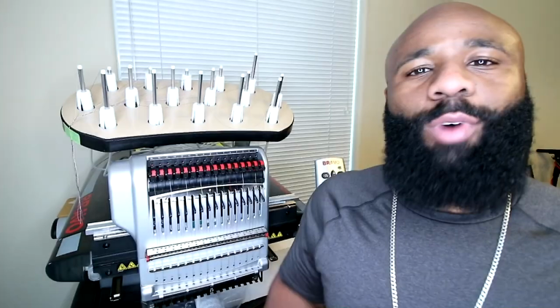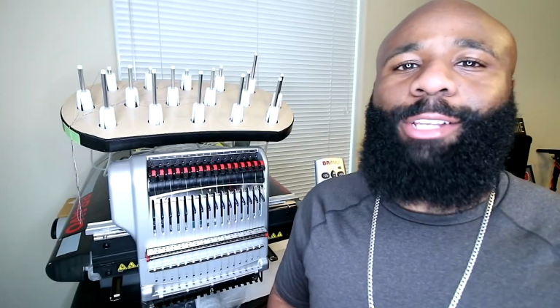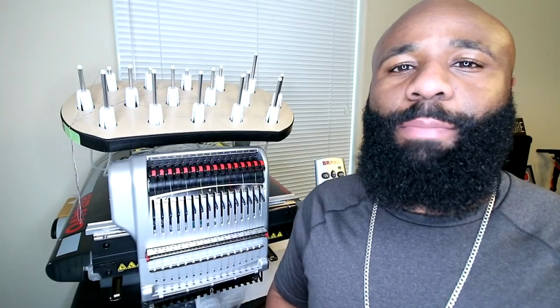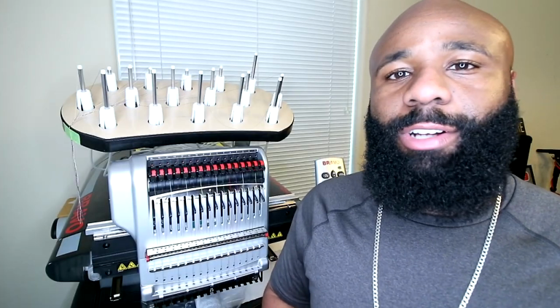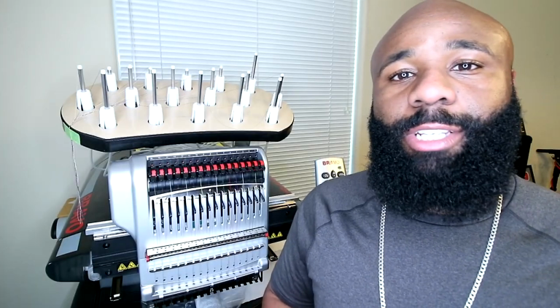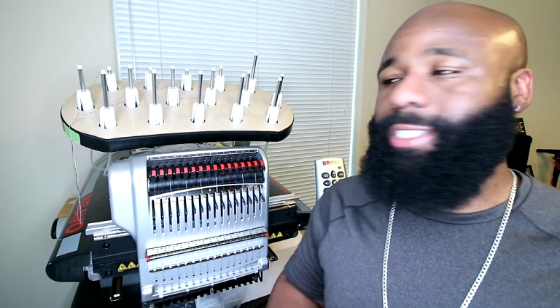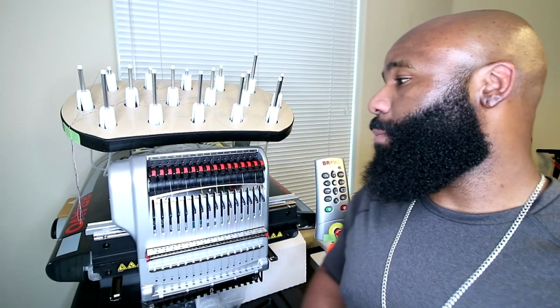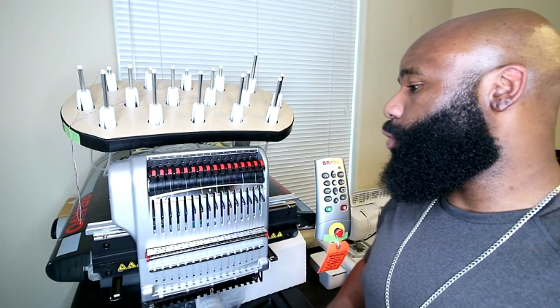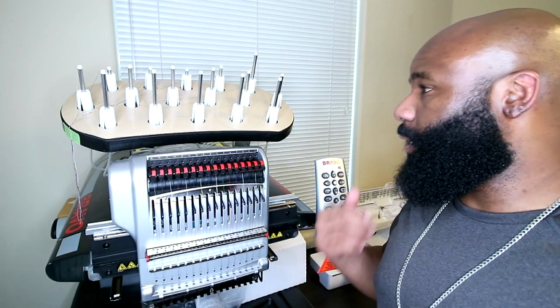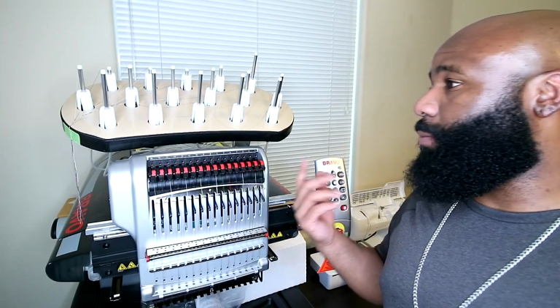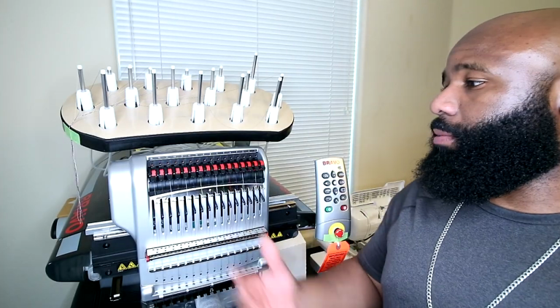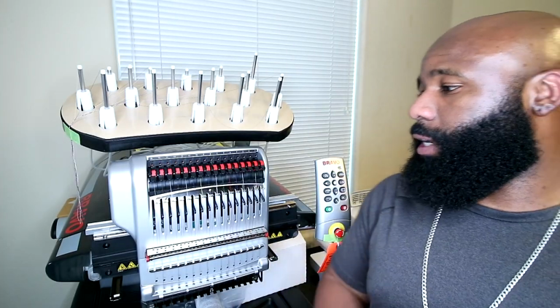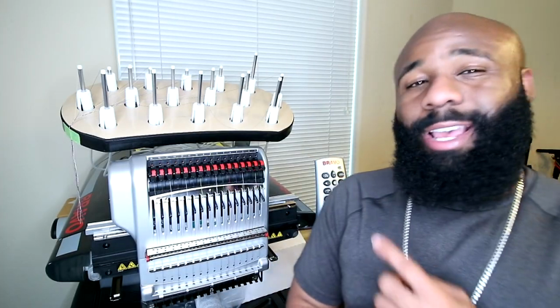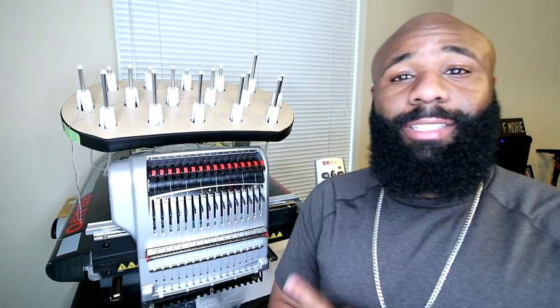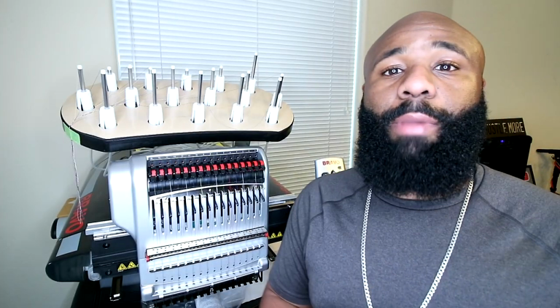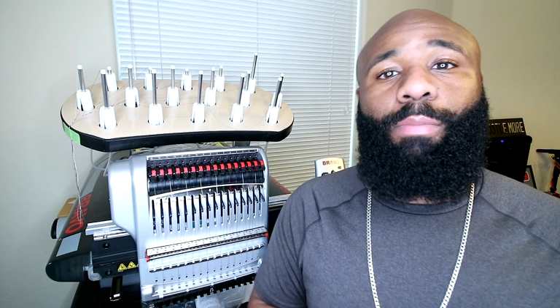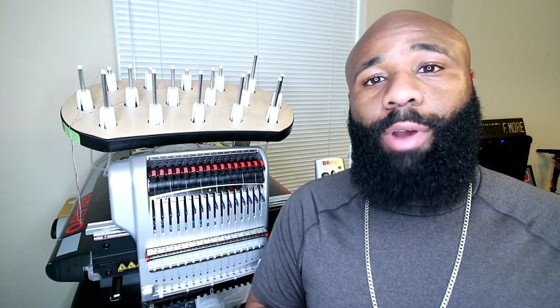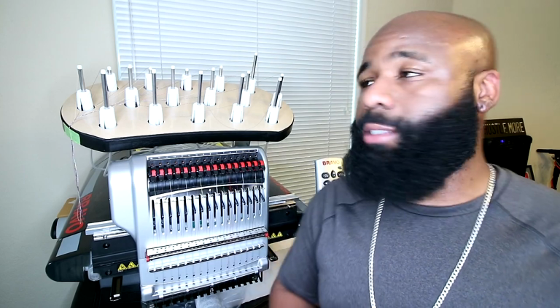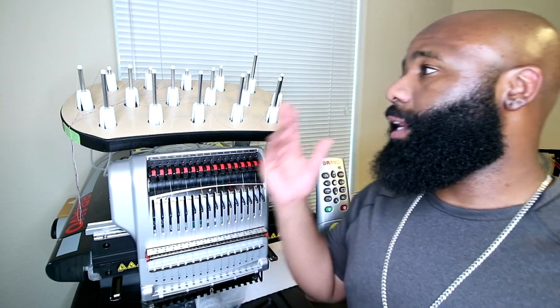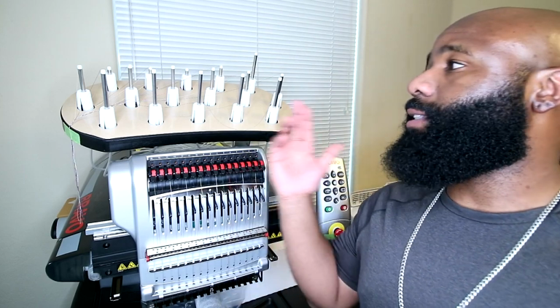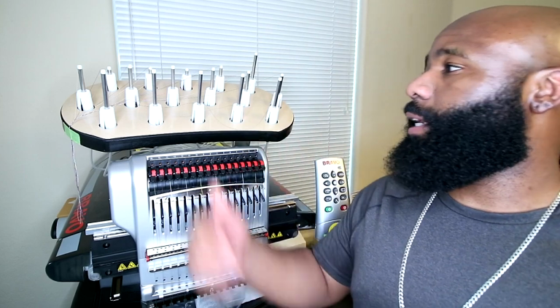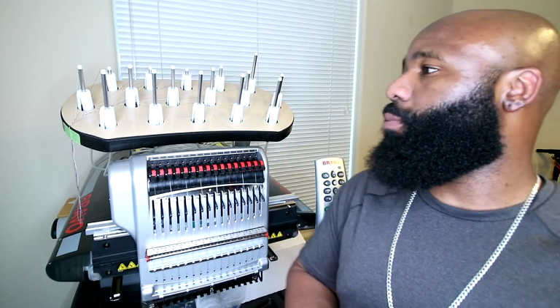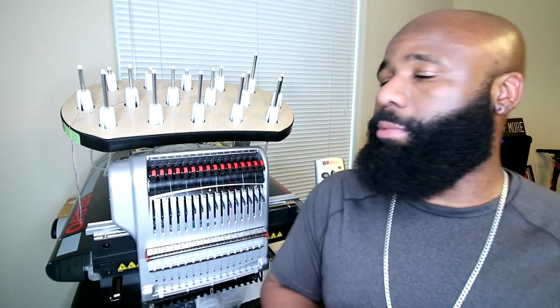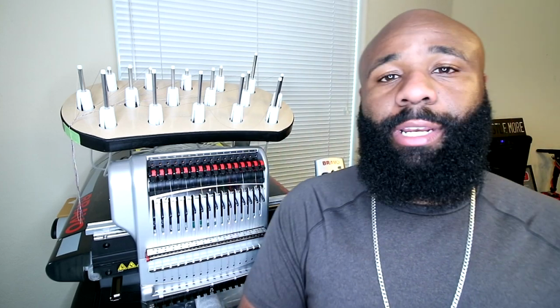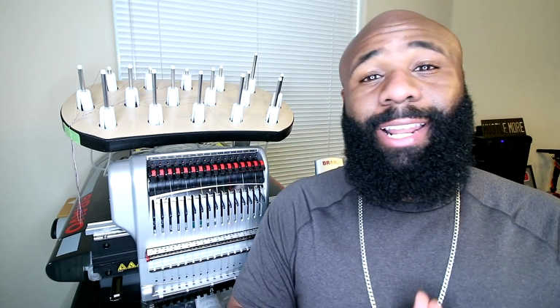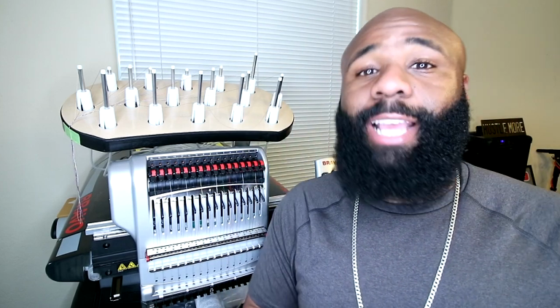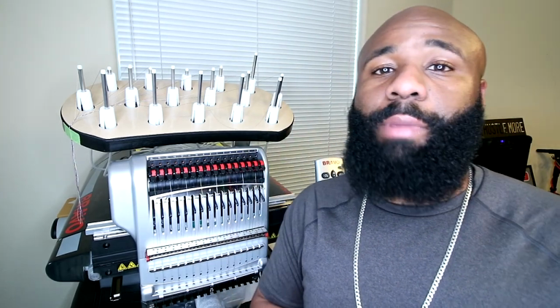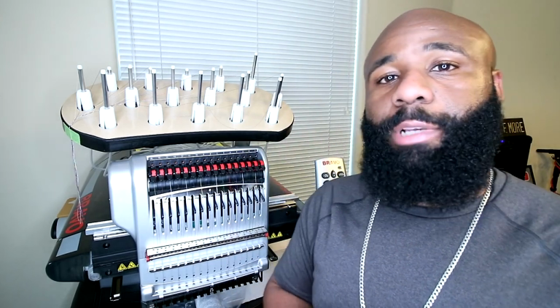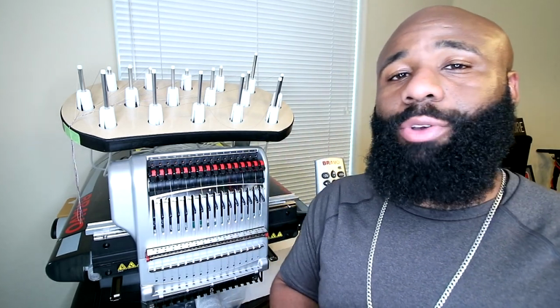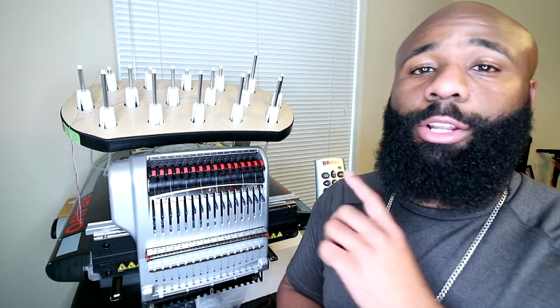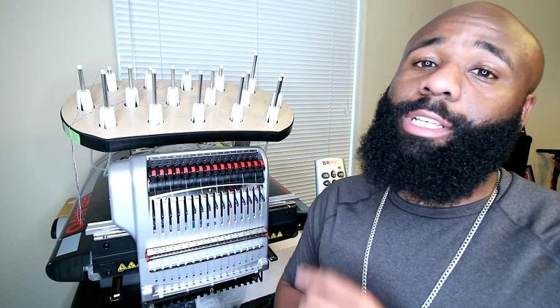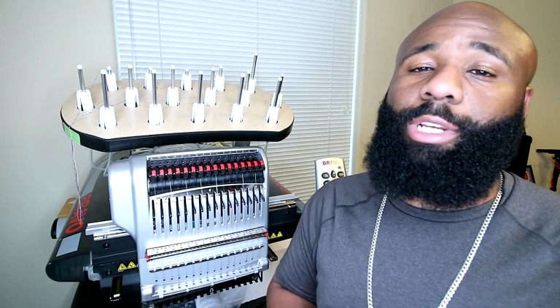Welcome back to another part of our series here. We're setting up our new multi-needle embroidery machine — this is the Melco Bravo X, a 16-needle embroidery machine. In today's segment, I'm going to be showing you guys how to thread this machine.